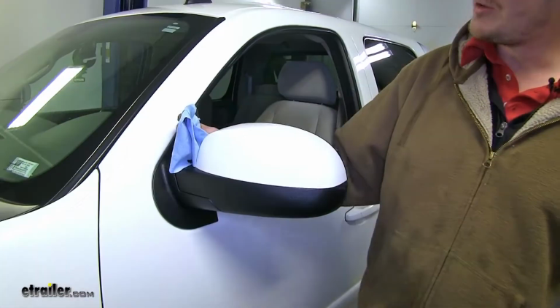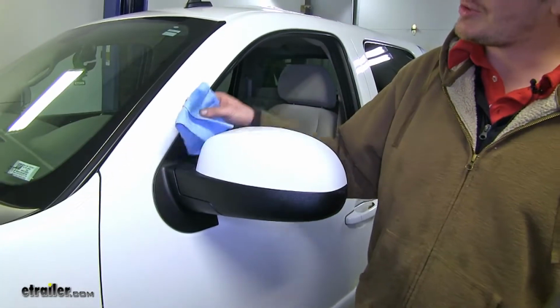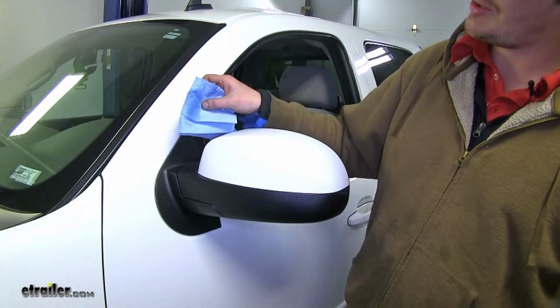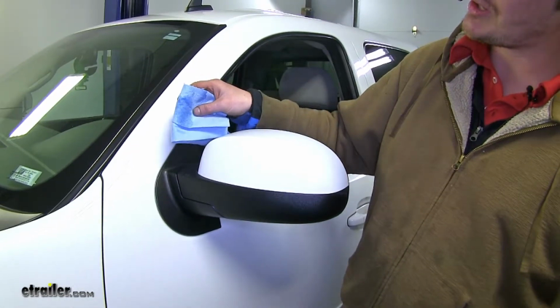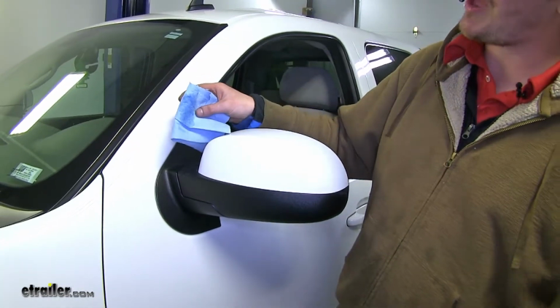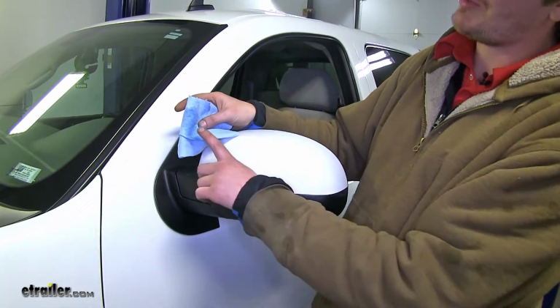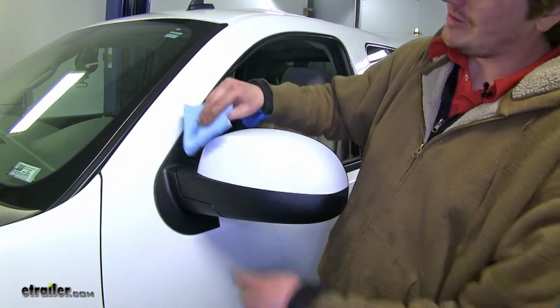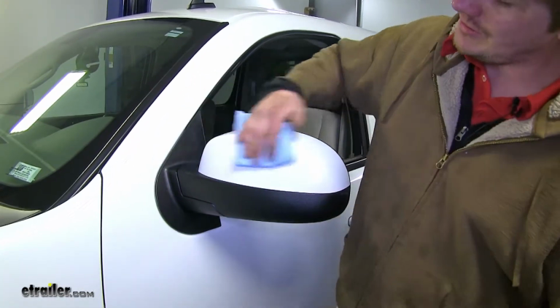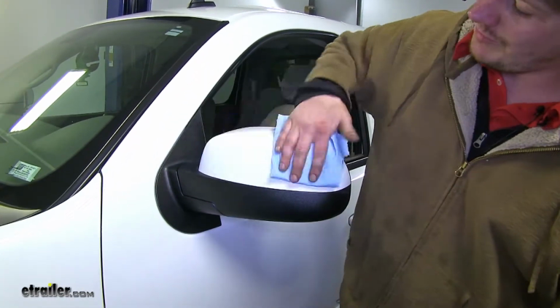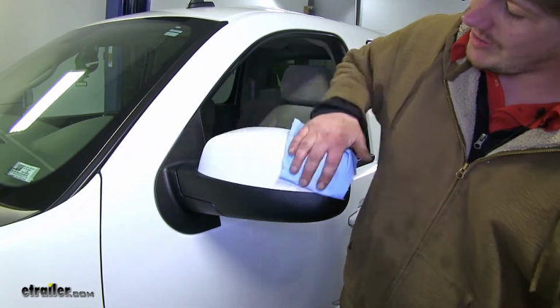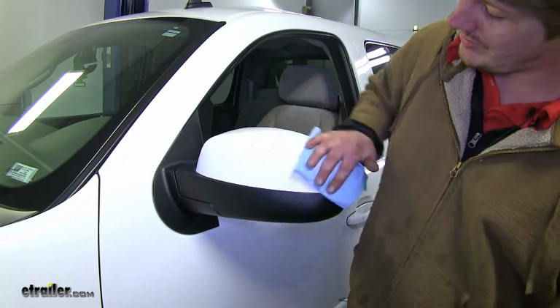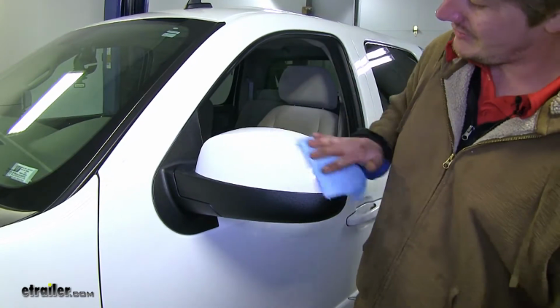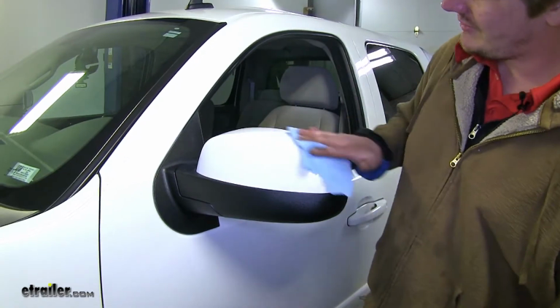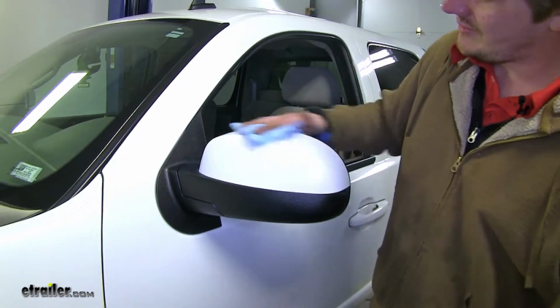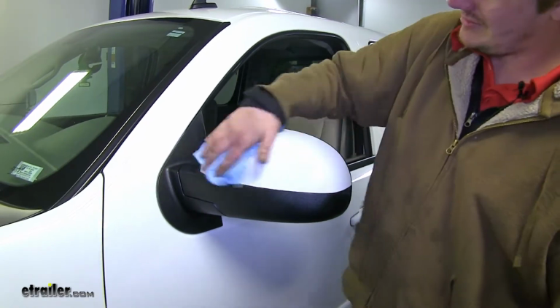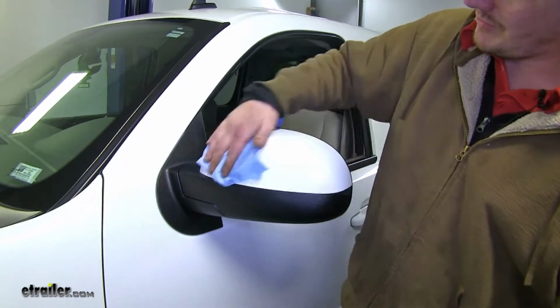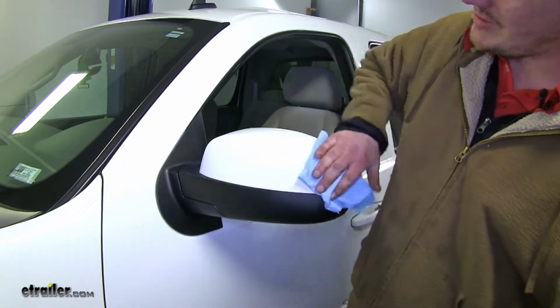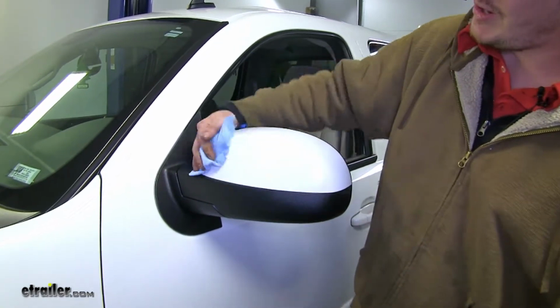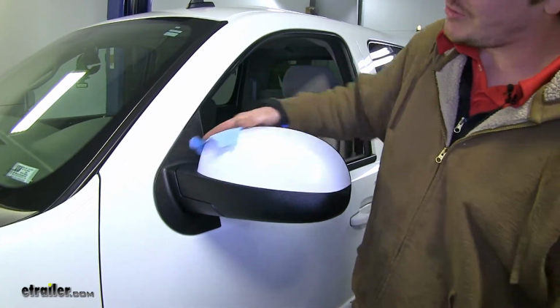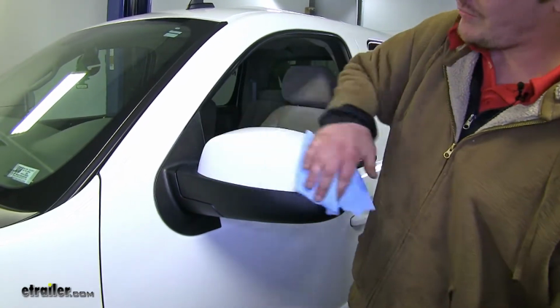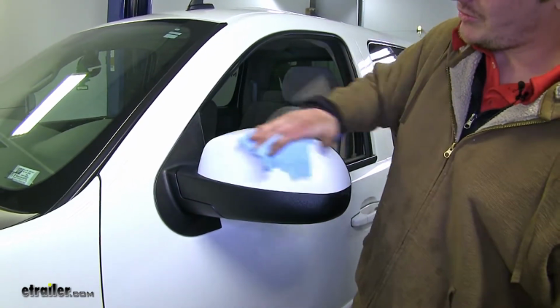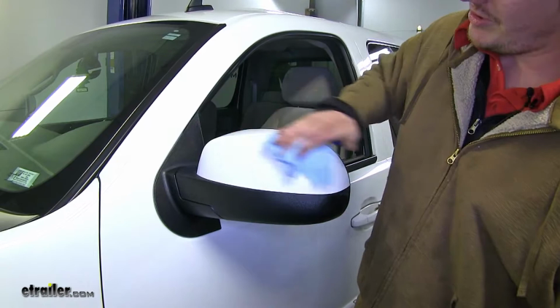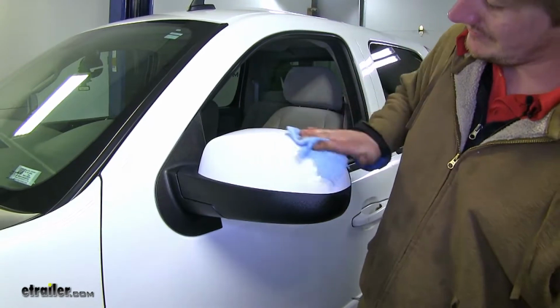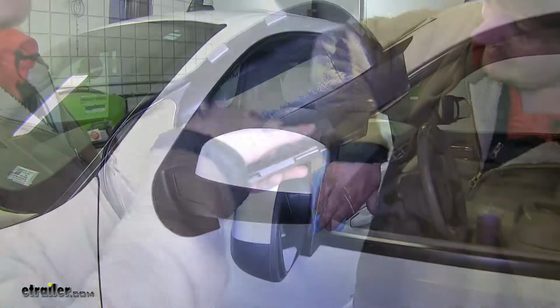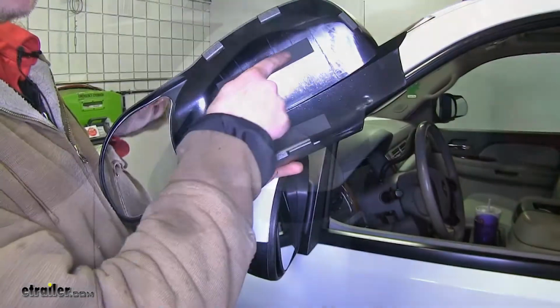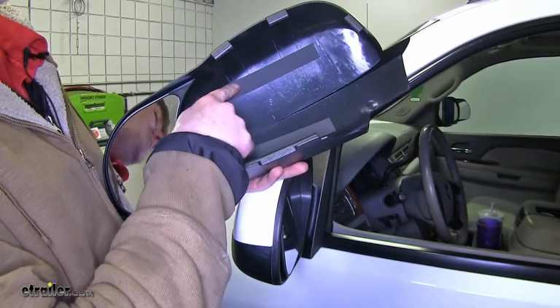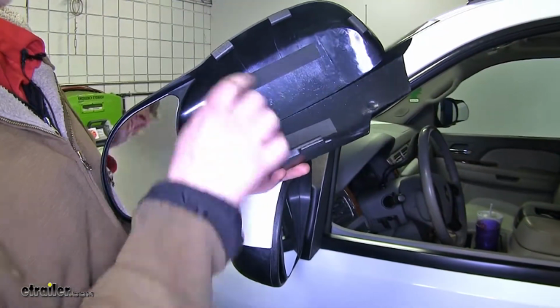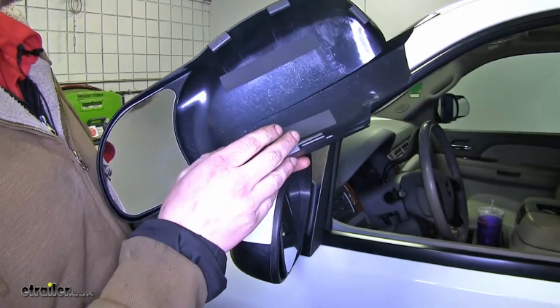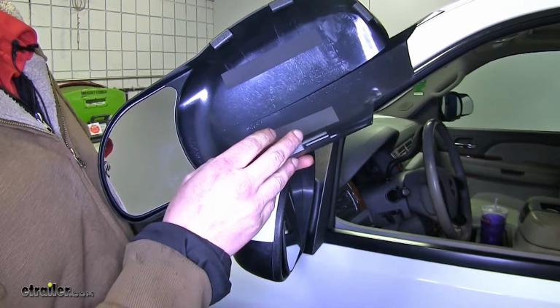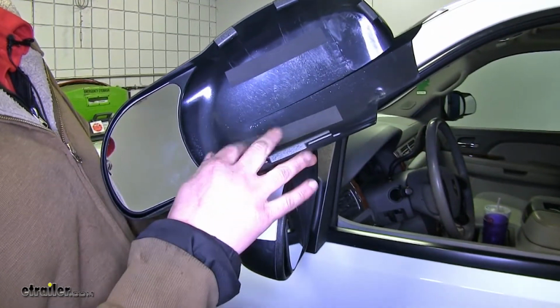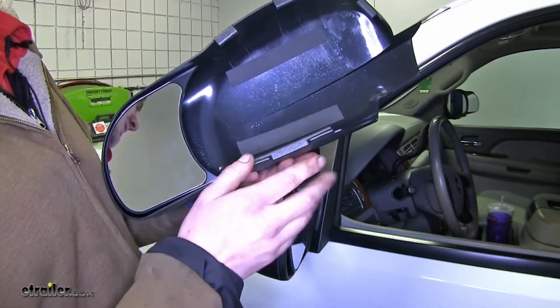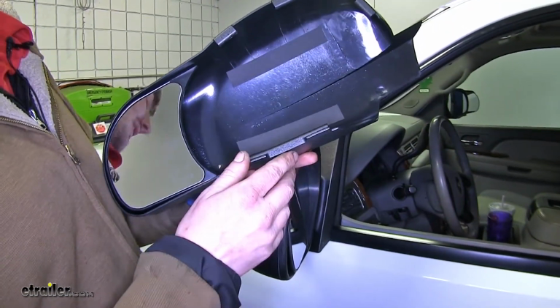To begin your installation, you just want to clean off the back side of your mirror. You can do that with a little bit of rubbing alcohol. That'll prevent any scratching after it's installed from the dirt and debris on it. If it's not already installed on your mirrors, place your rubber strips on the inside. We've already gone ahead and done that.